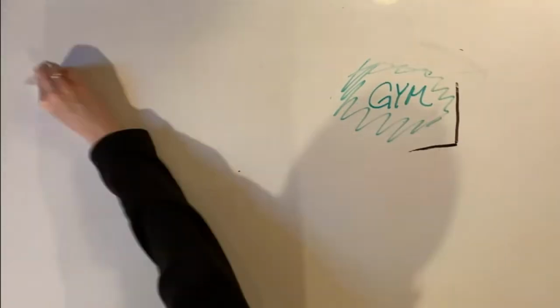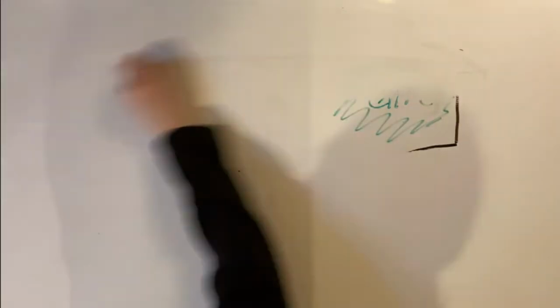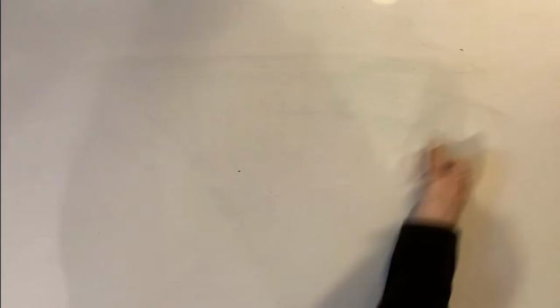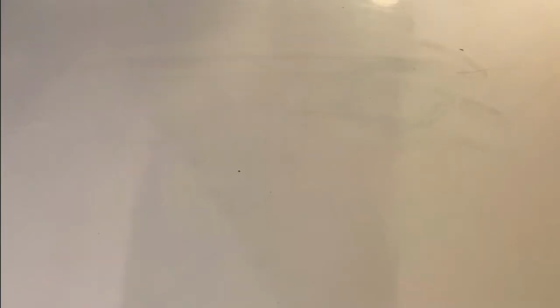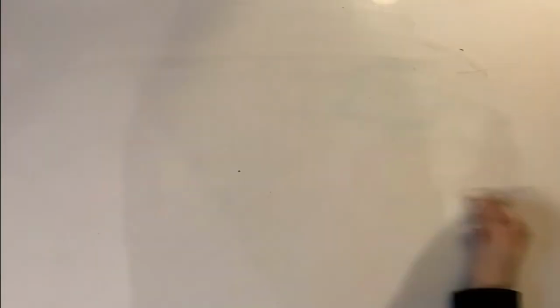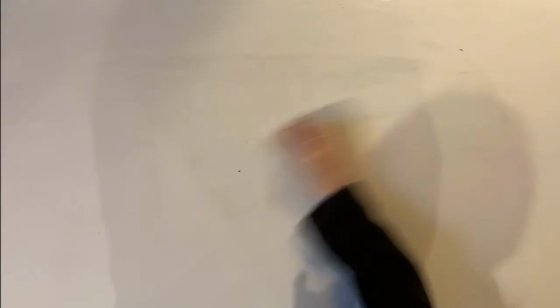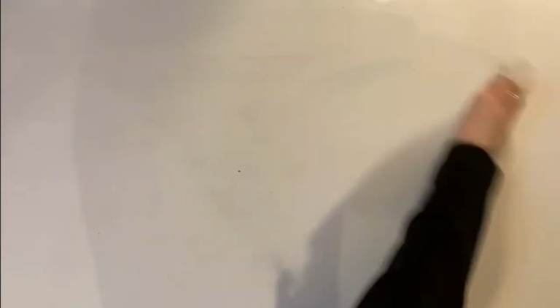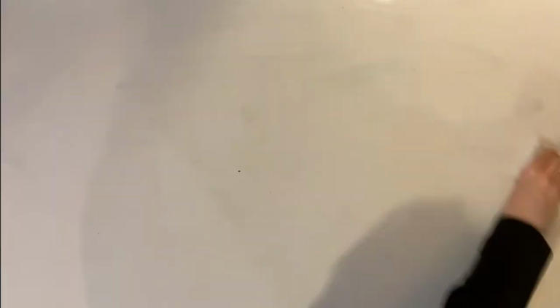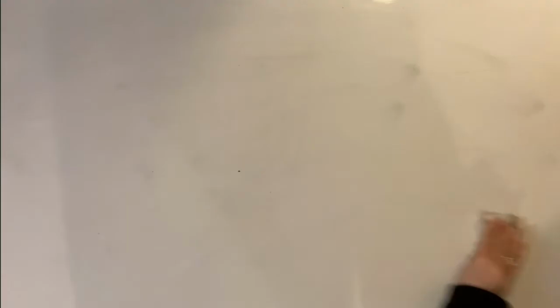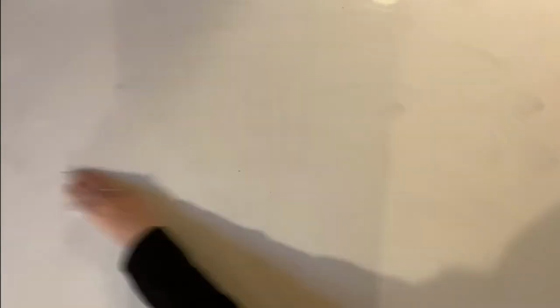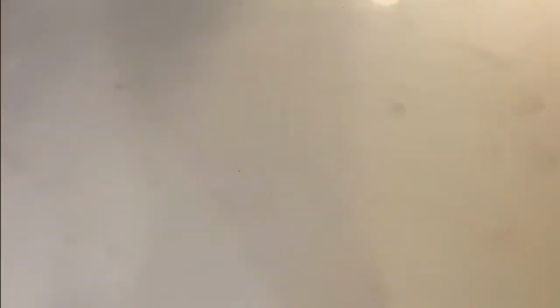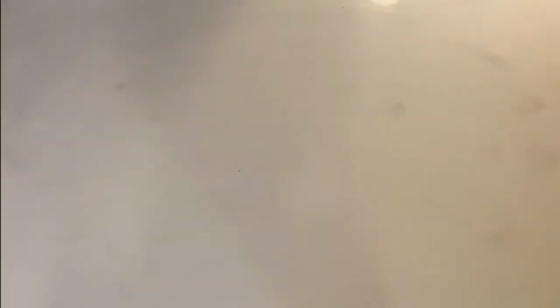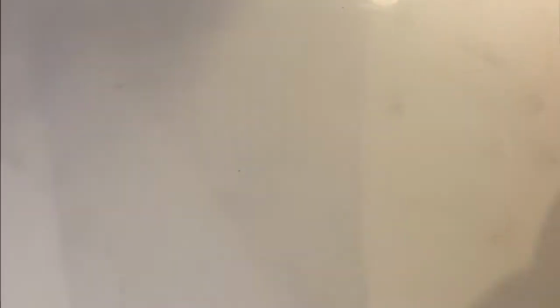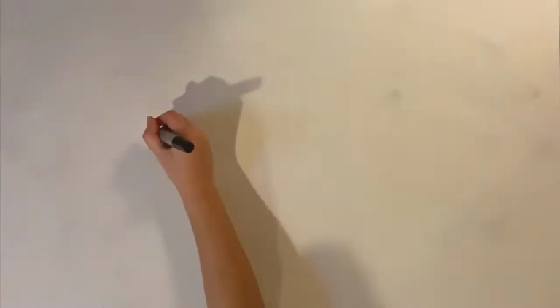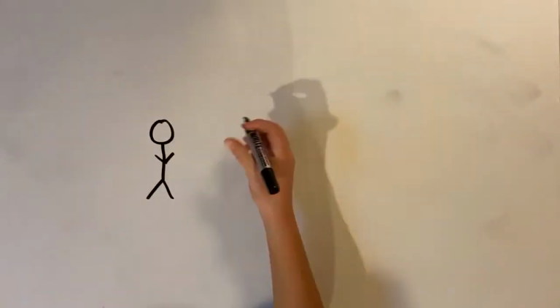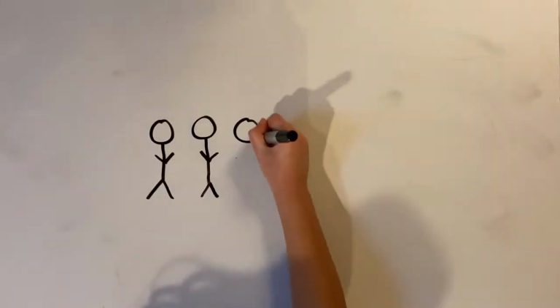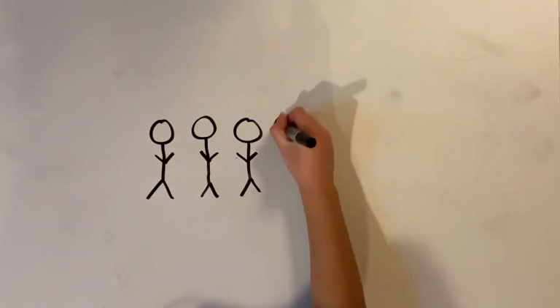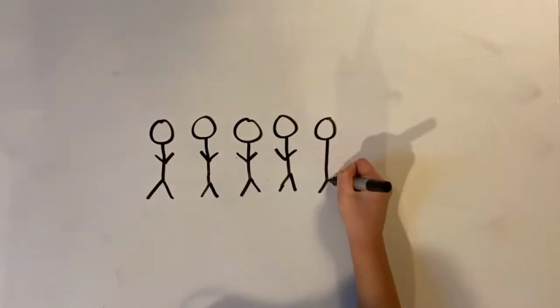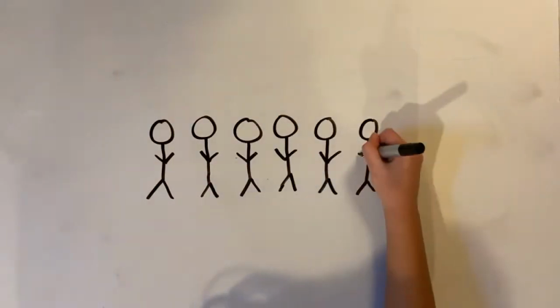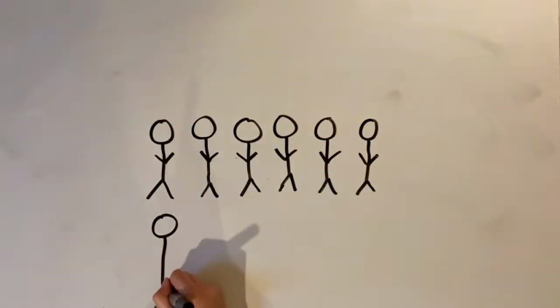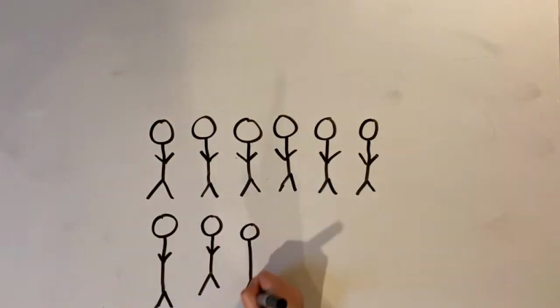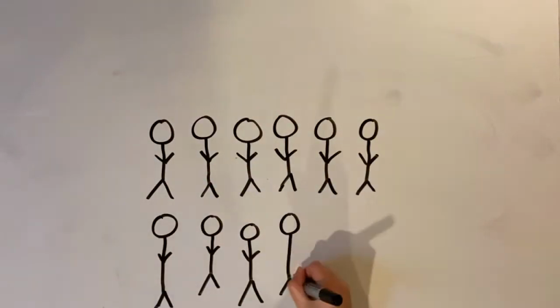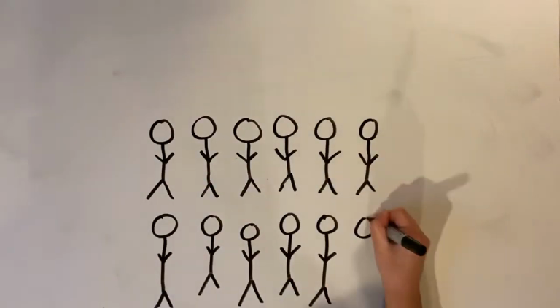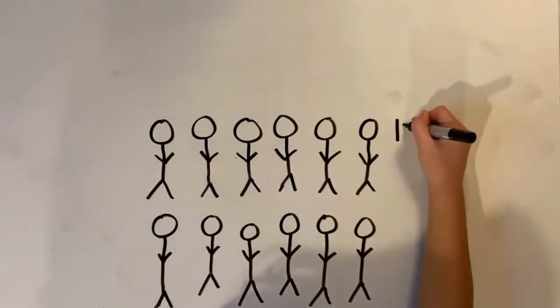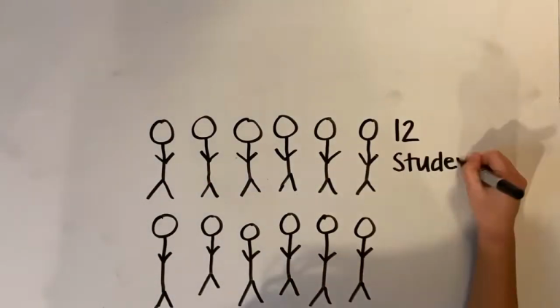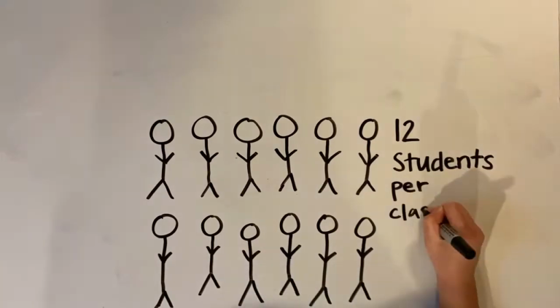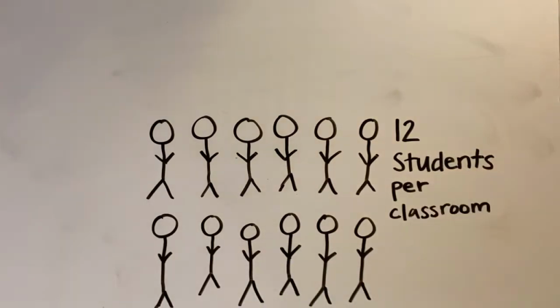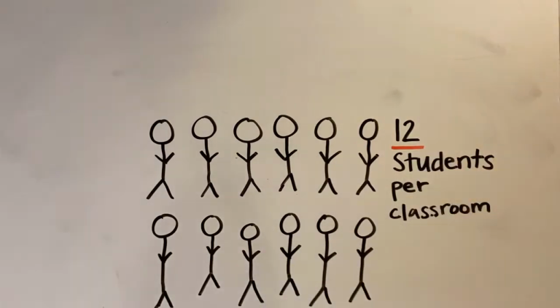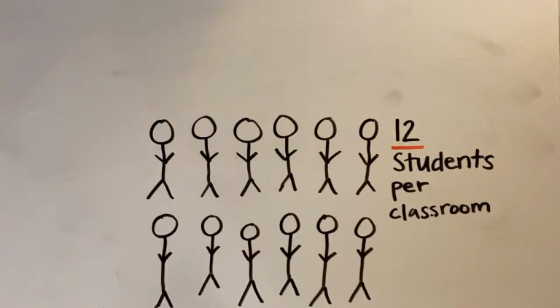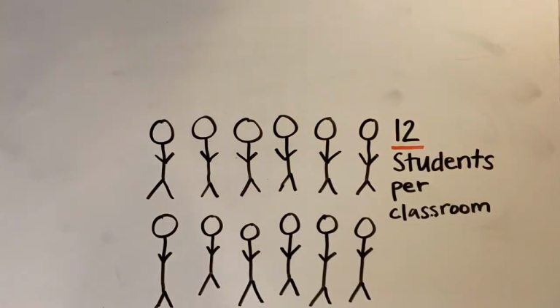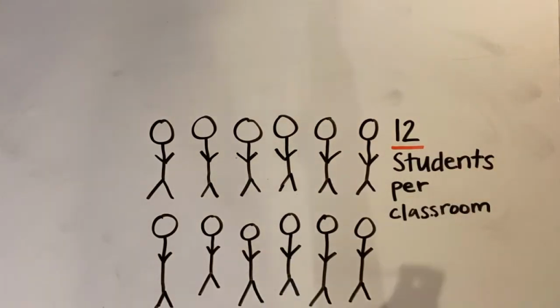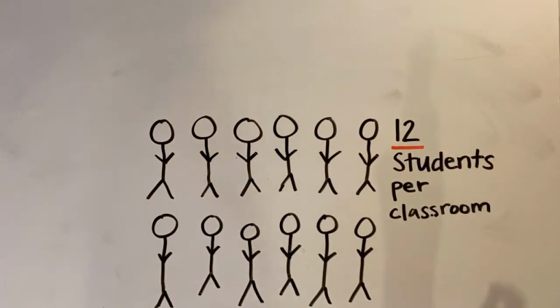After that, you'll be taken to the classroom where you're learning. Each classroom can hold a maximum of 12 students plus your teacher or proctor.